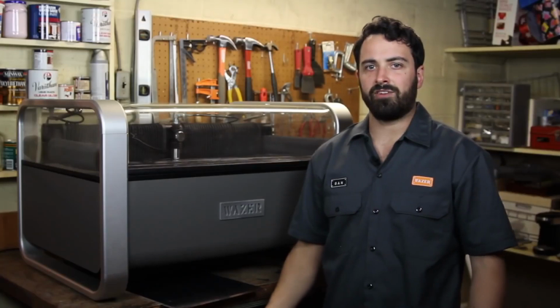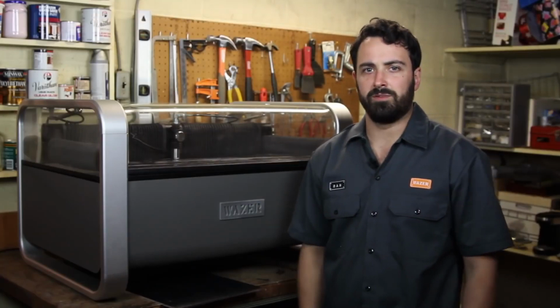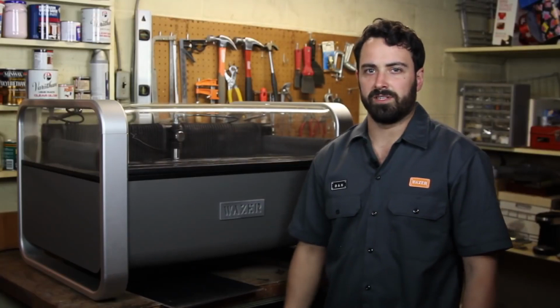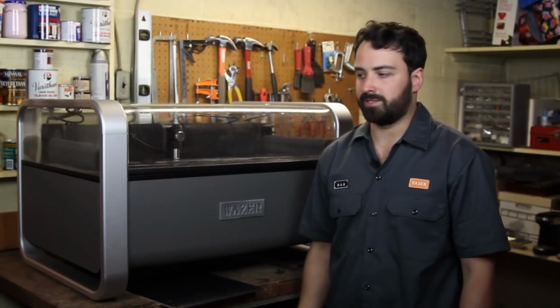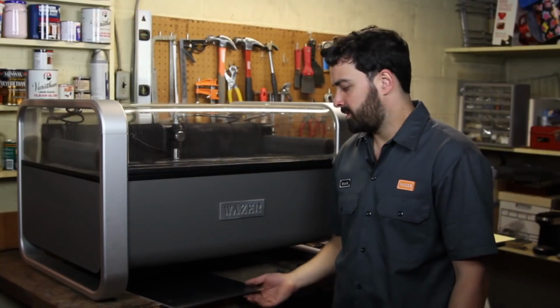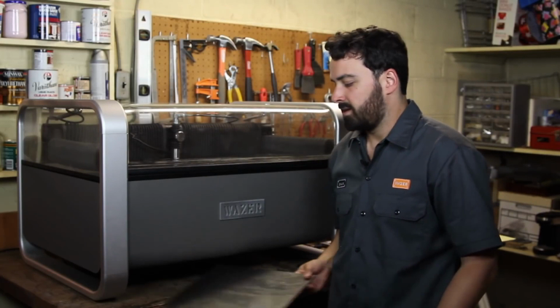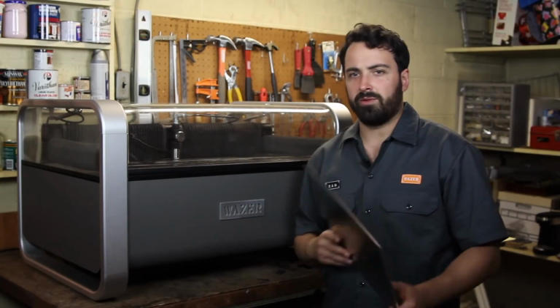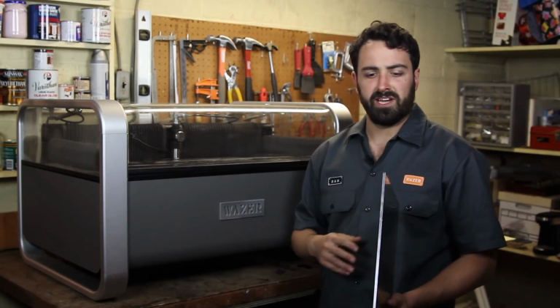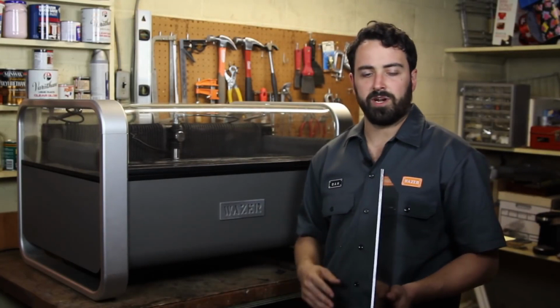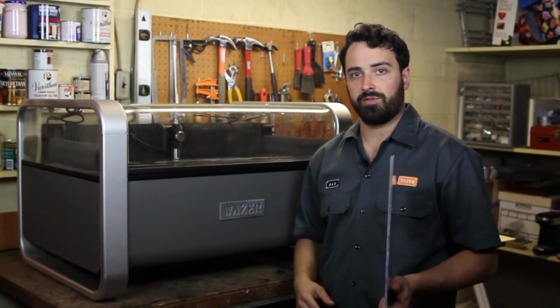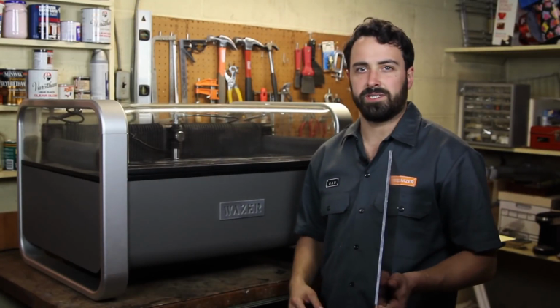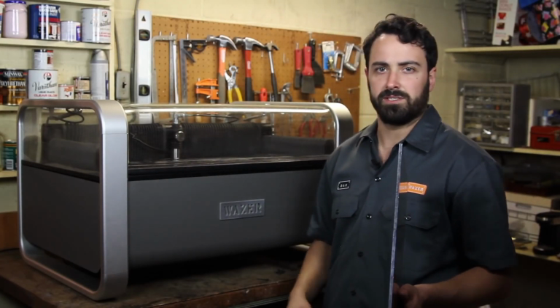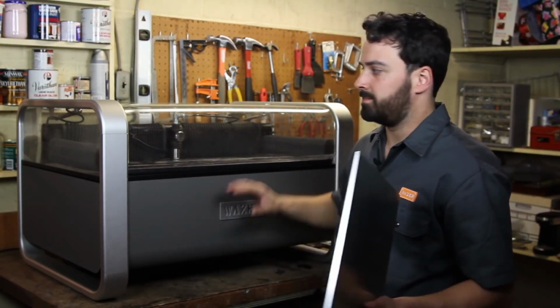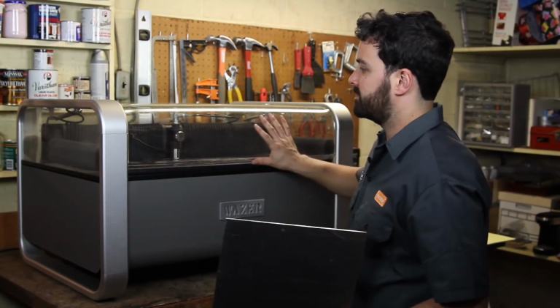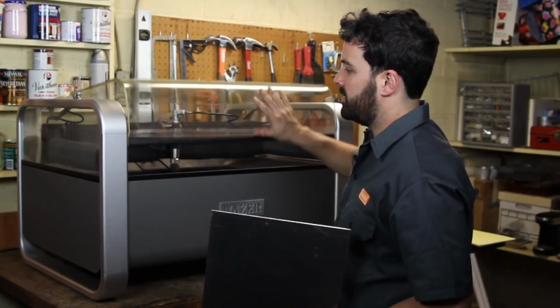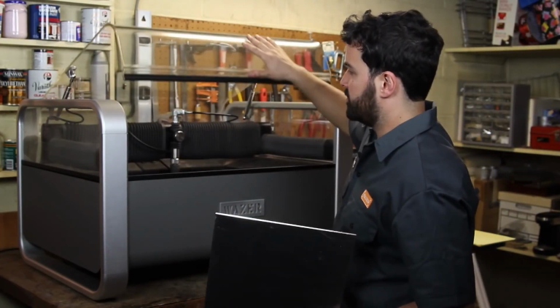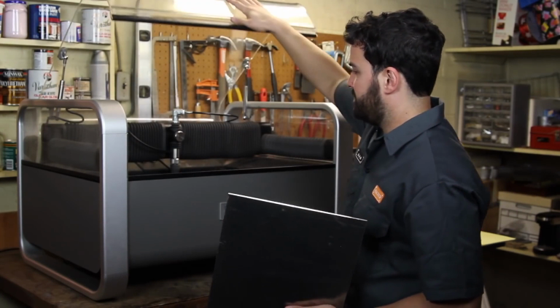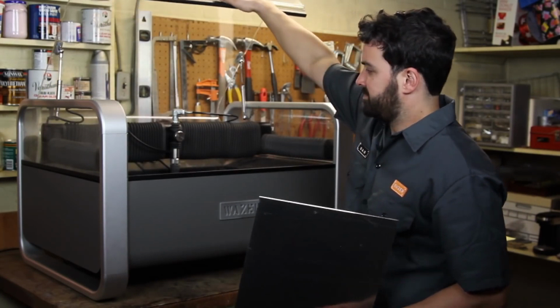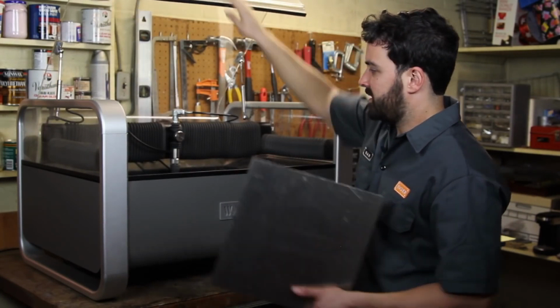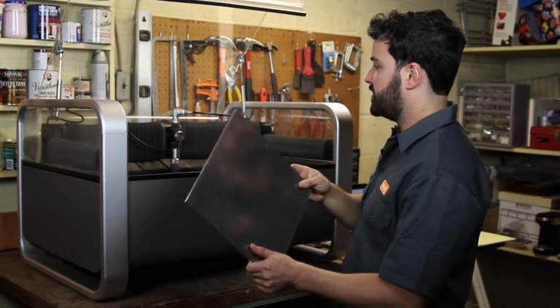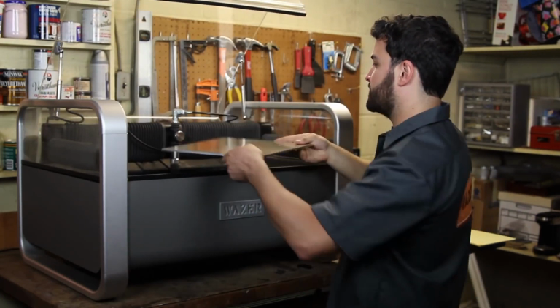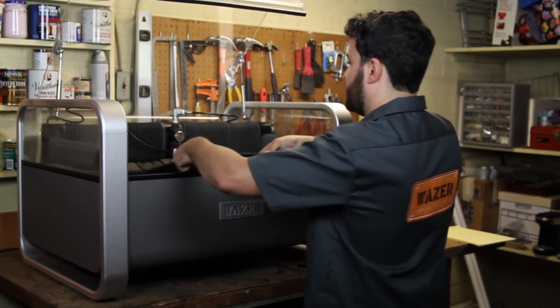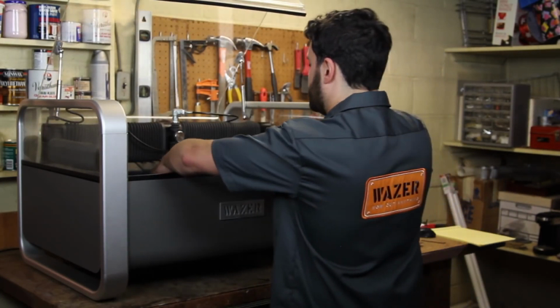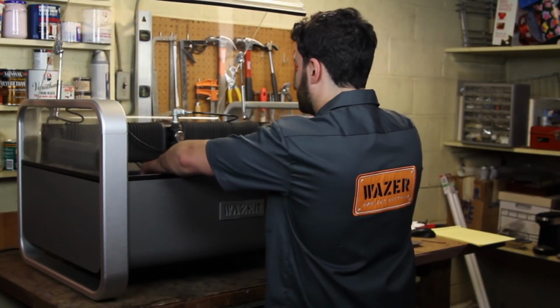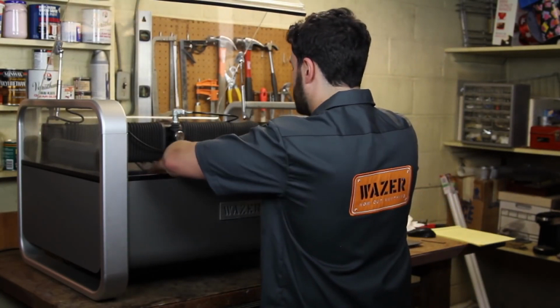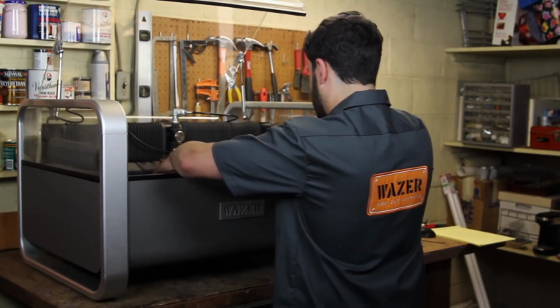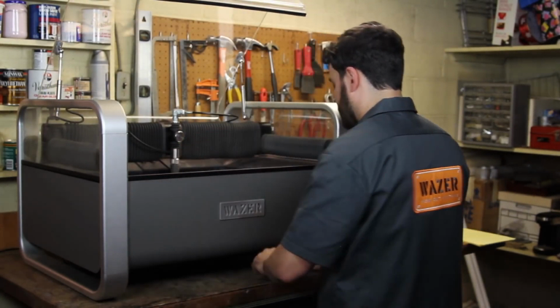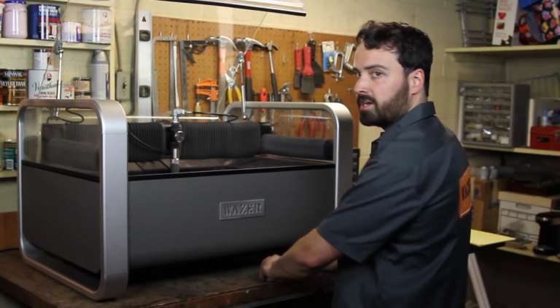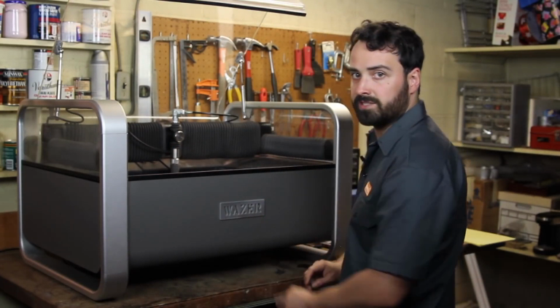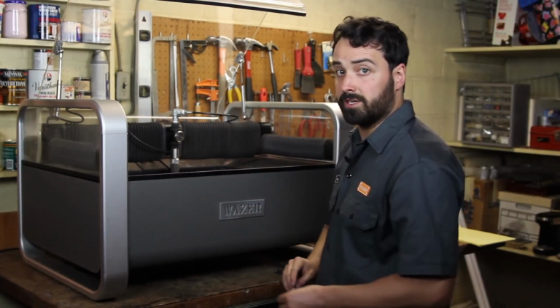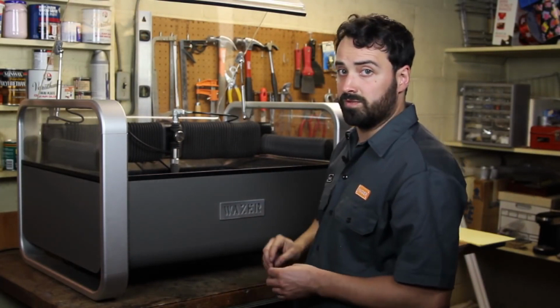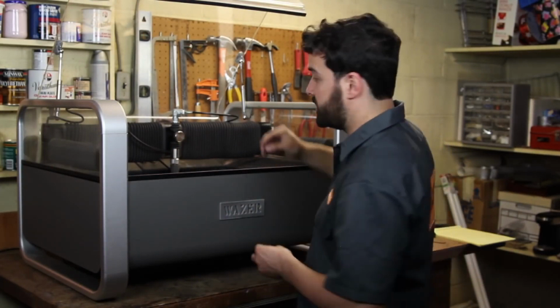We're now ready to load material into Wazer. Today we're going to be cutting a sprocket out of 3/16th inch aluminum. We're going to open the hood and place the material on the bed. We're going to hold it down with fasteners so that it doesn't move while cutting.